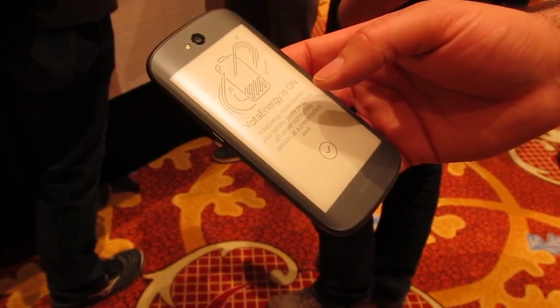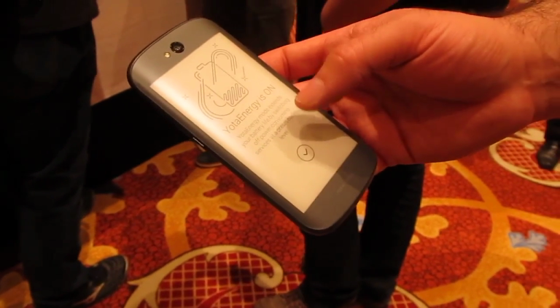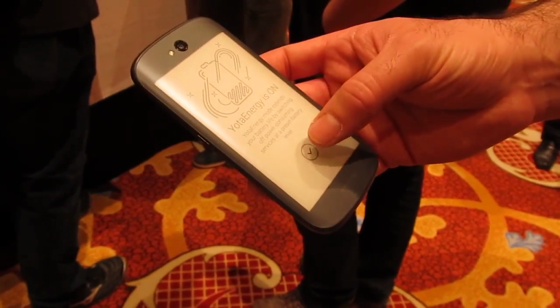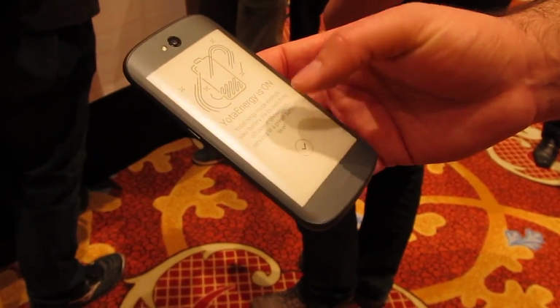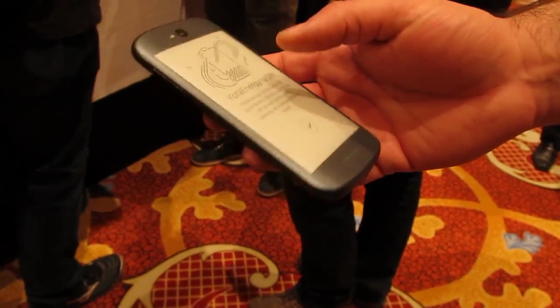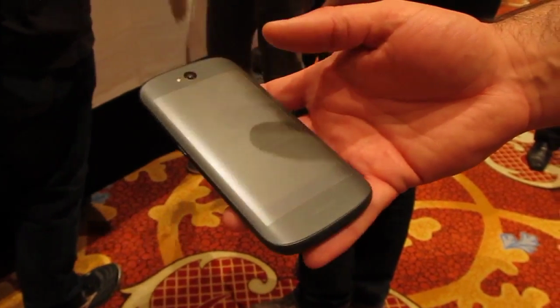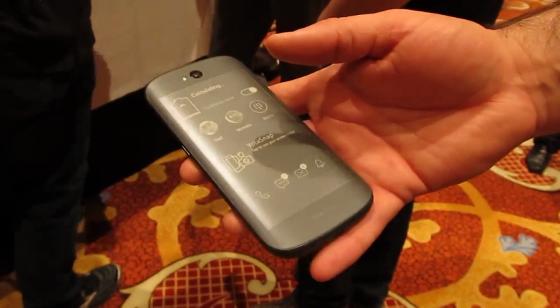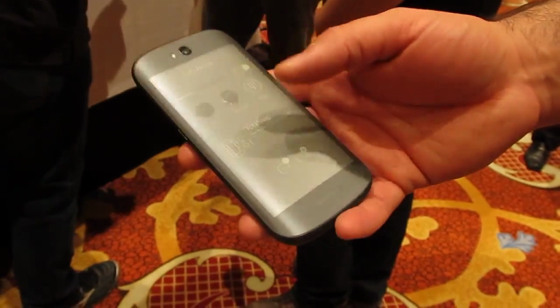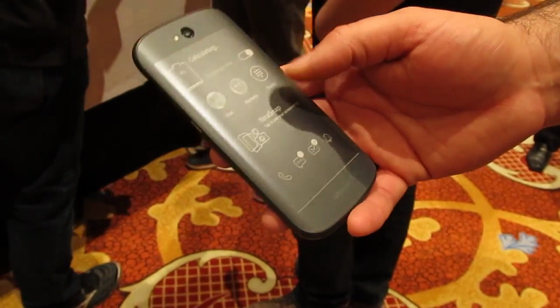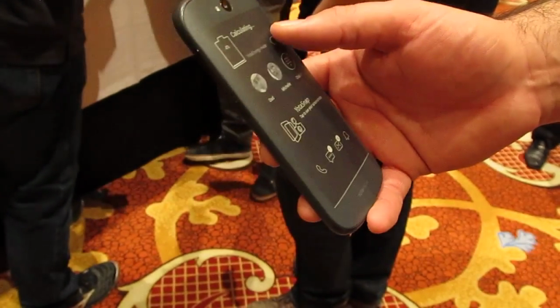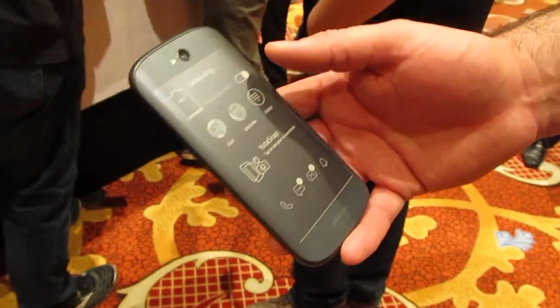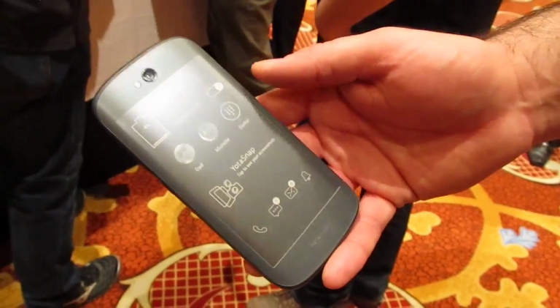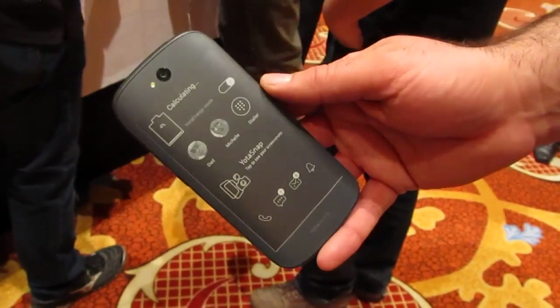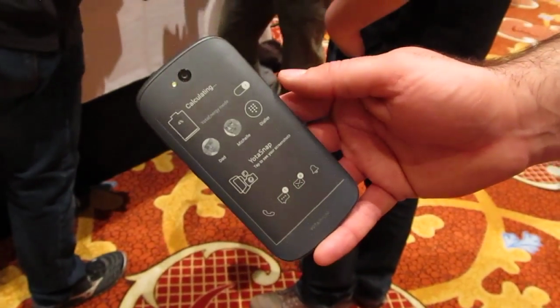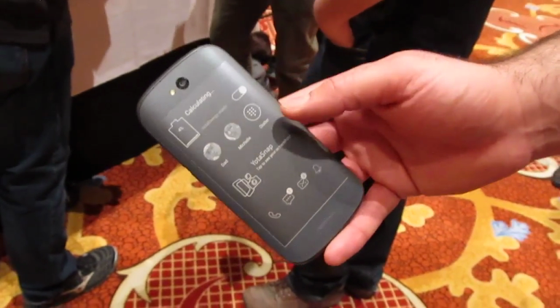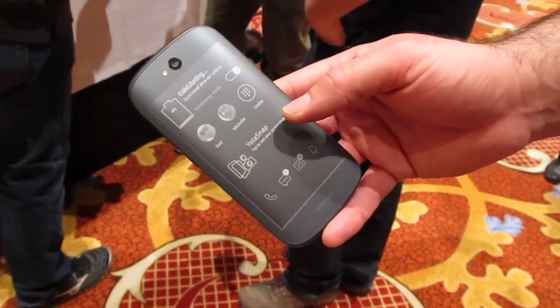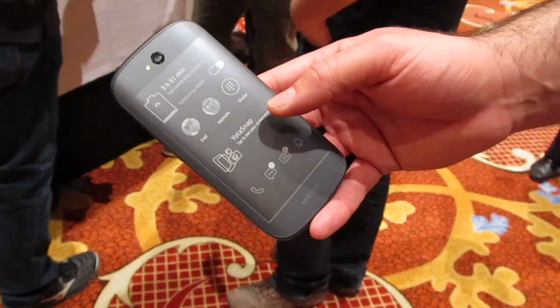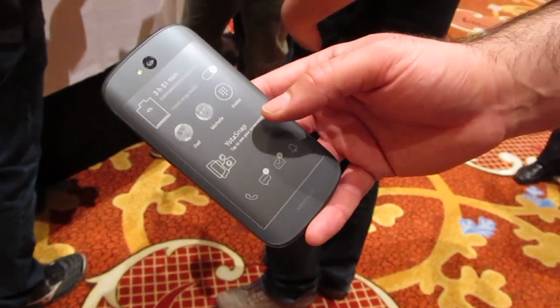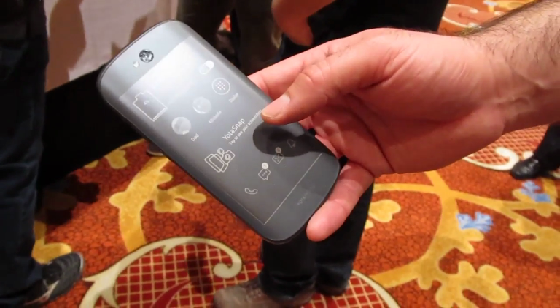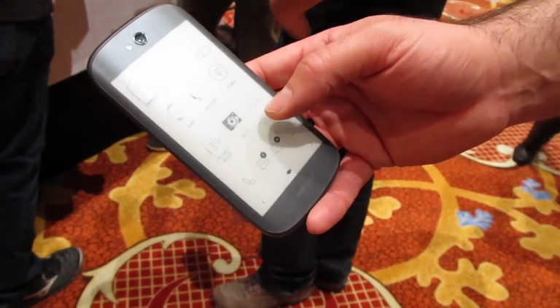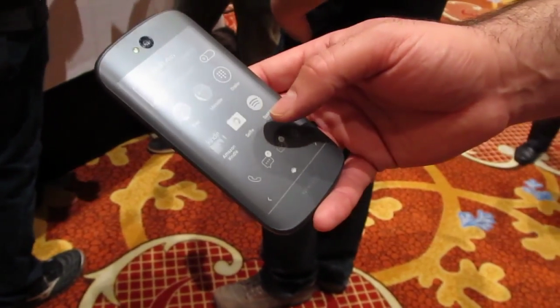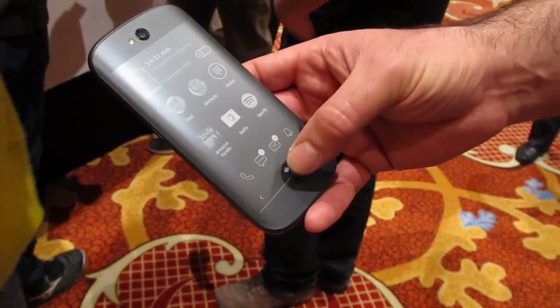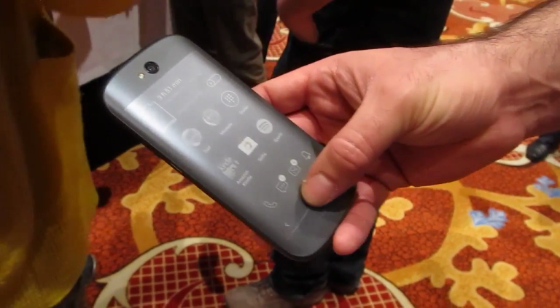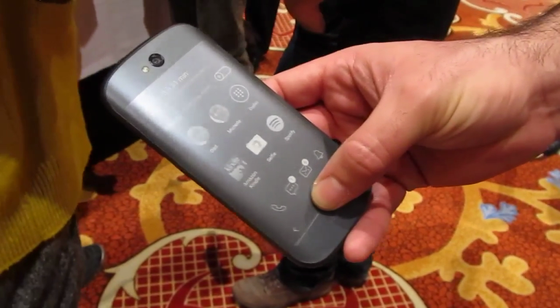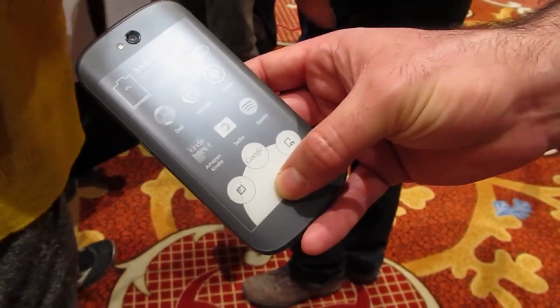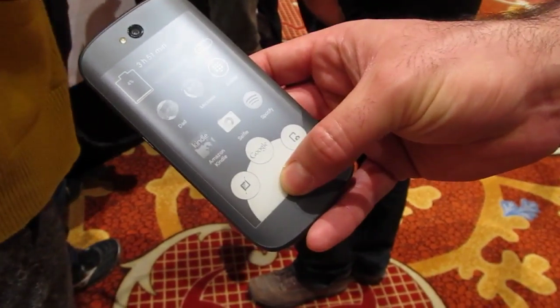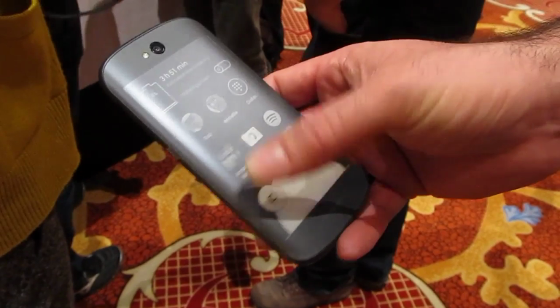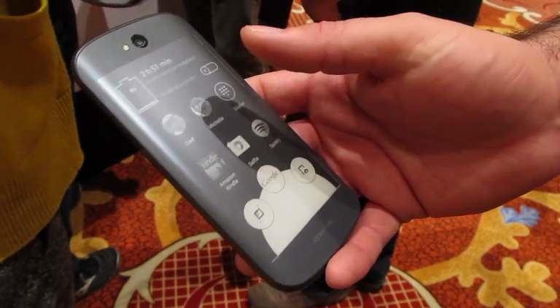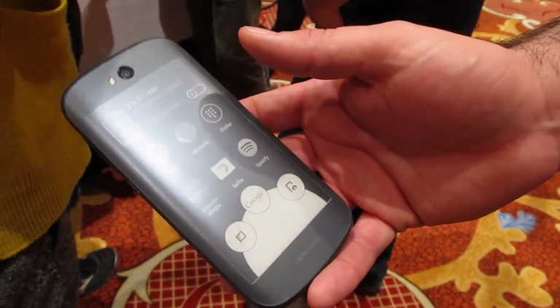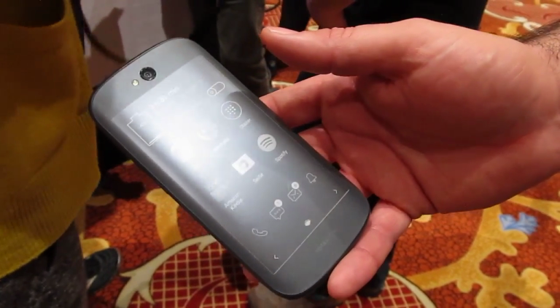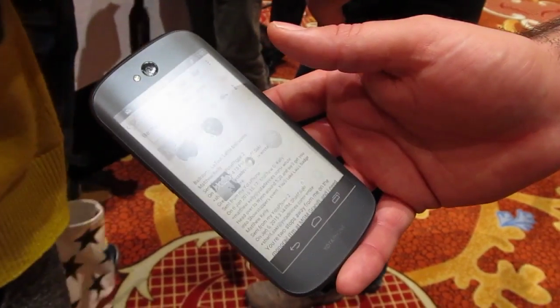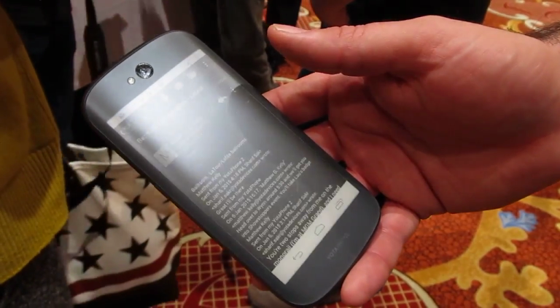Earlier versions of the Yotaphone had somewhat limited e-ink screen functionality. This one has a lot more possibilities. You can run more of your Android applications — you can run any app you want. You can see I've got Kindle and Spotify there, and I can bring all of Android now to this side.